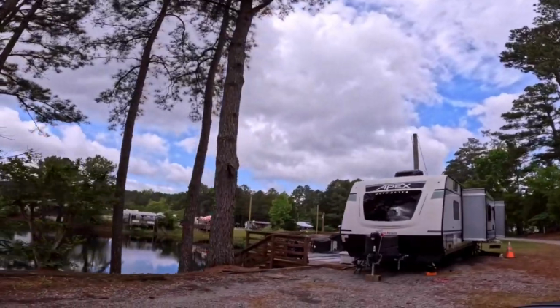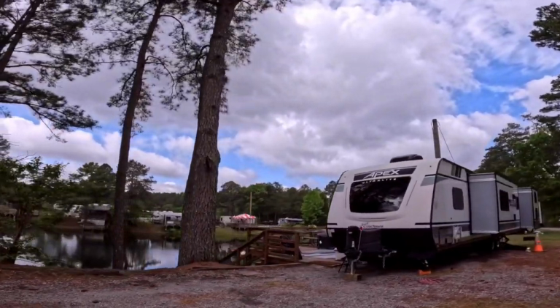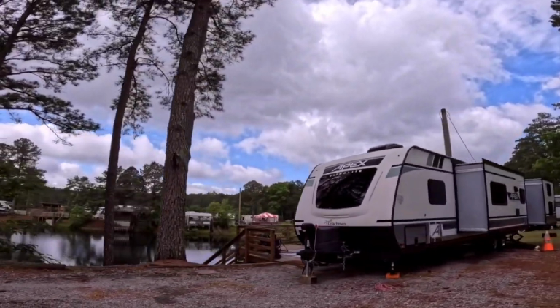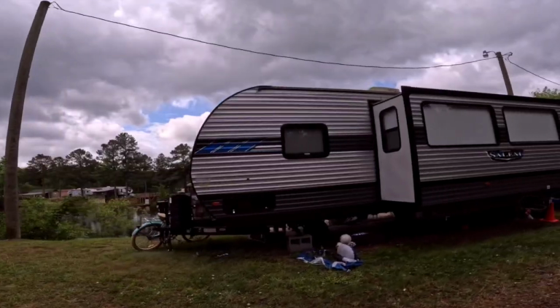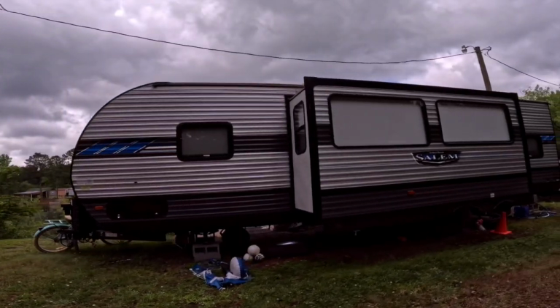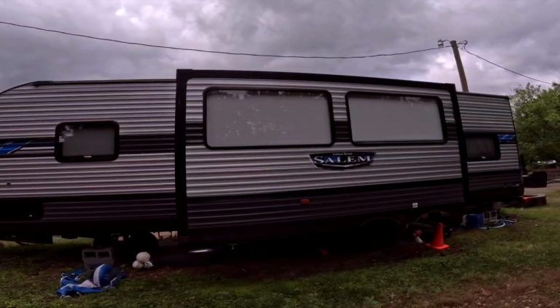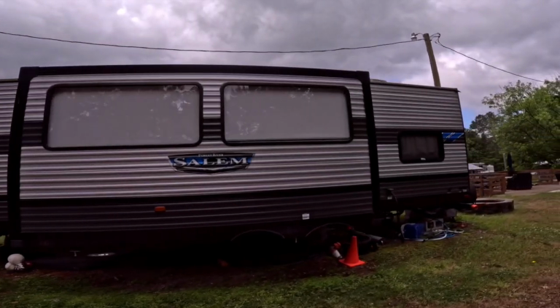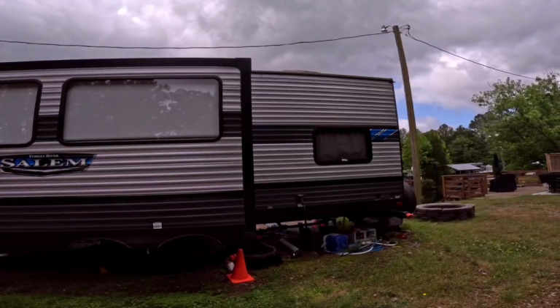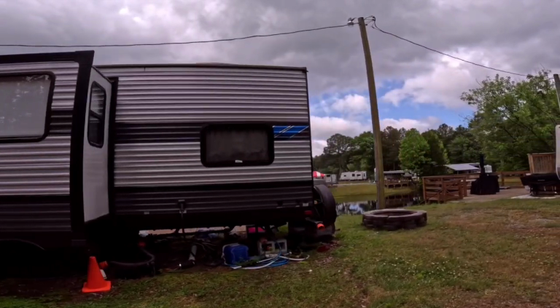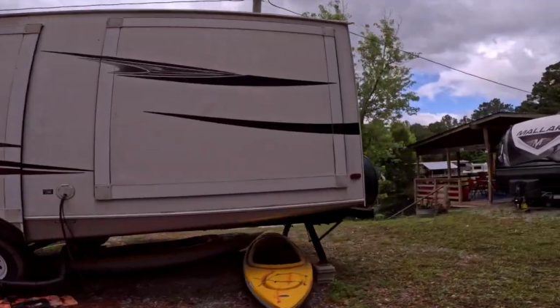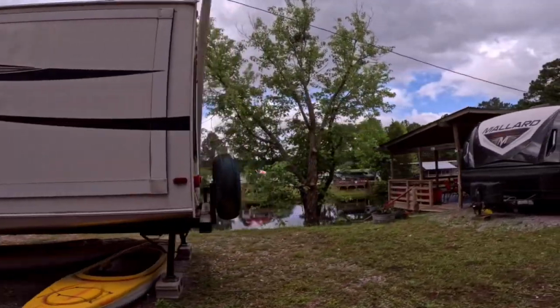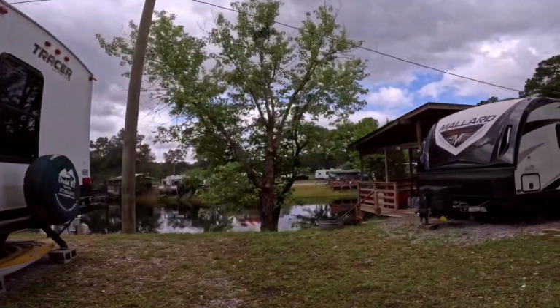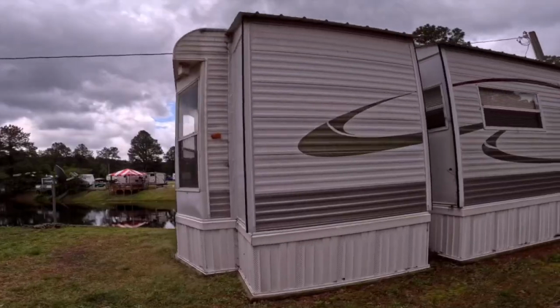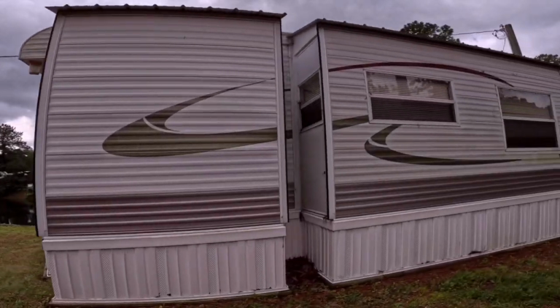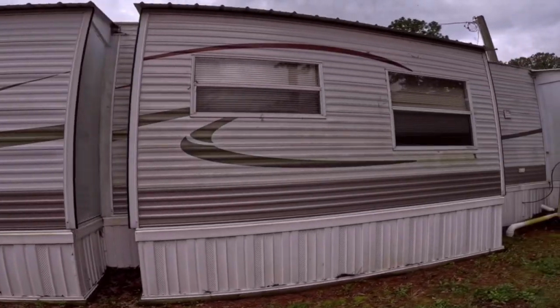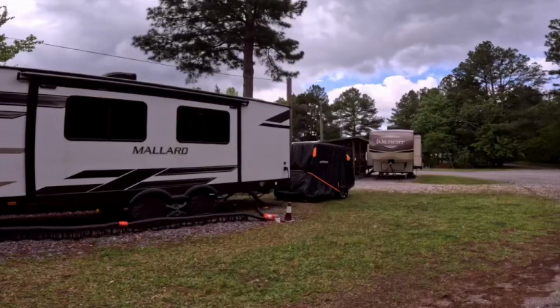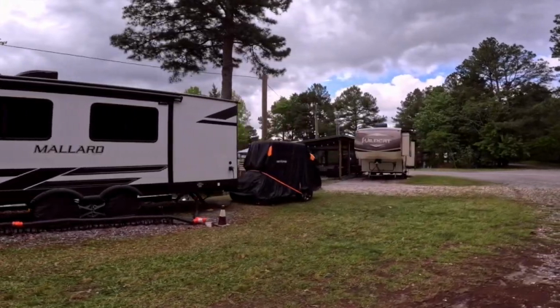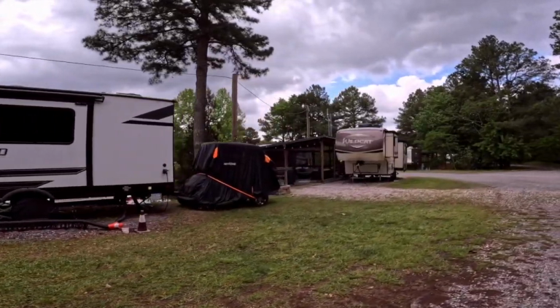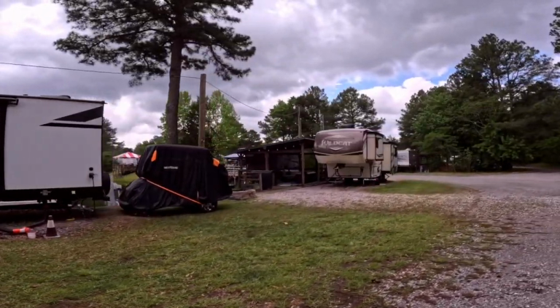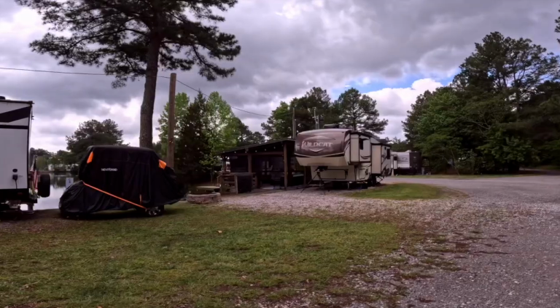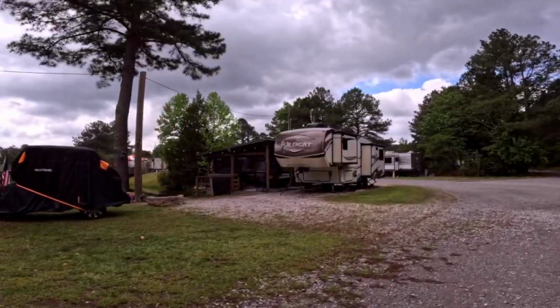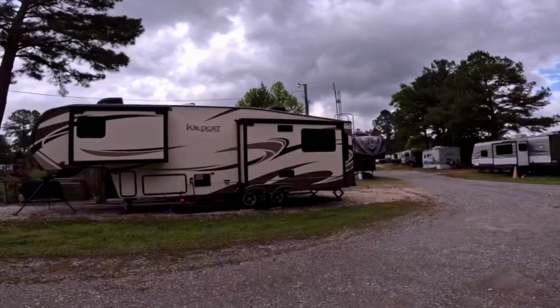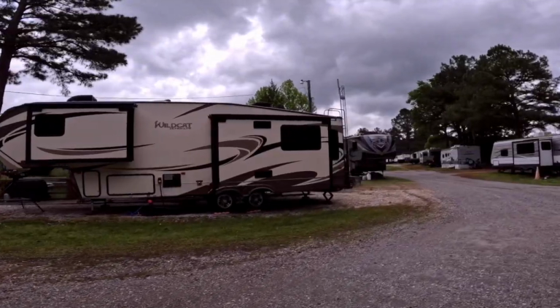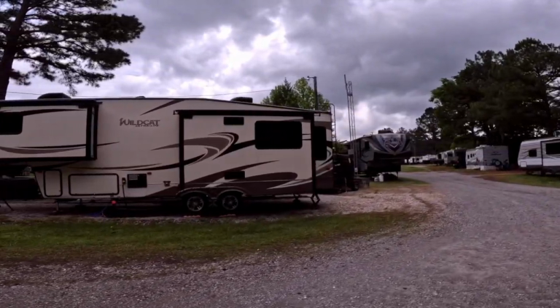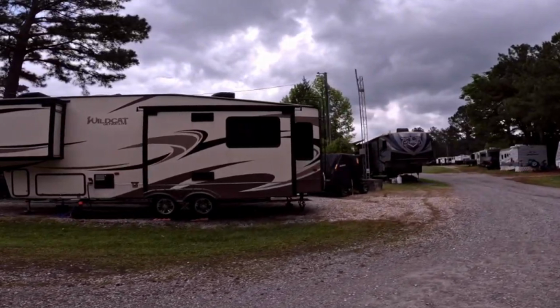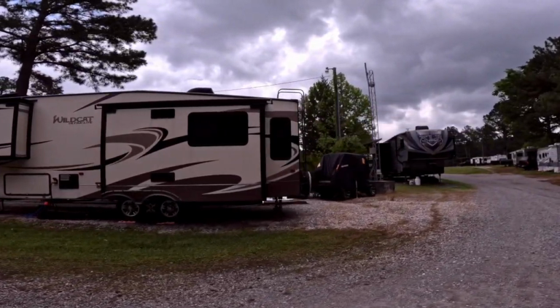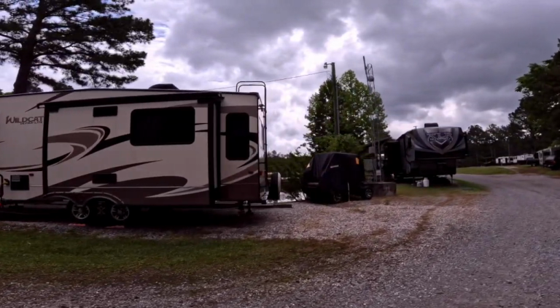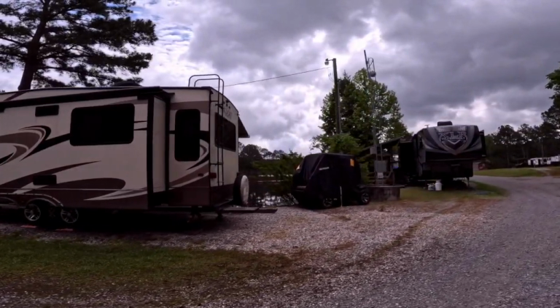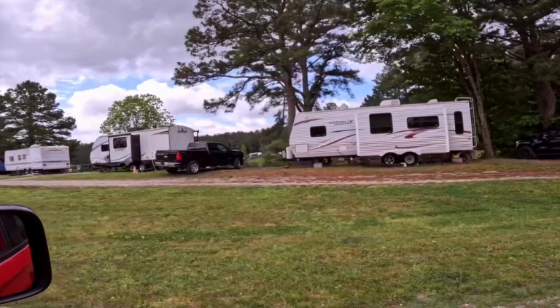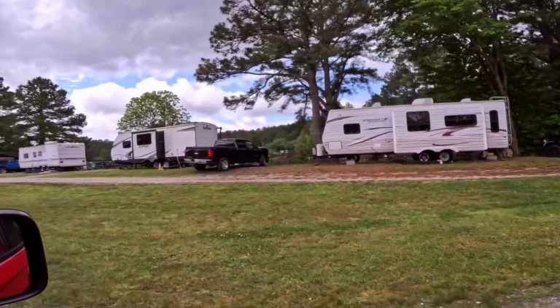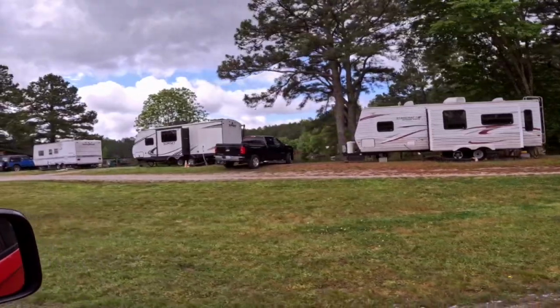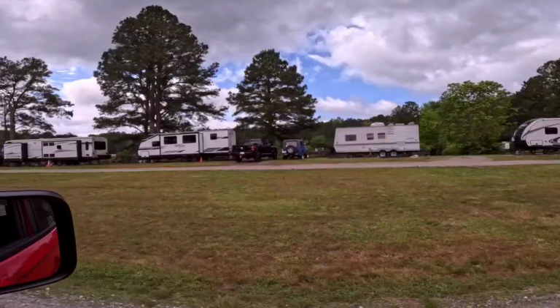I do wish that we had spent a couple of nights or so there, but after our trip, we were ready to get back home and stretch our legs from being in the RV for three months.